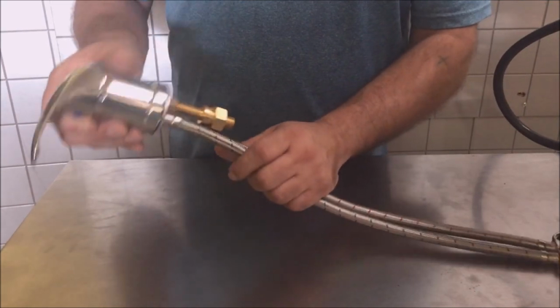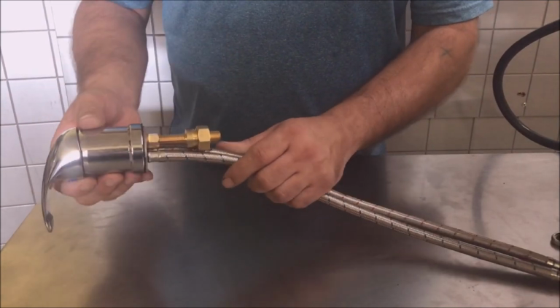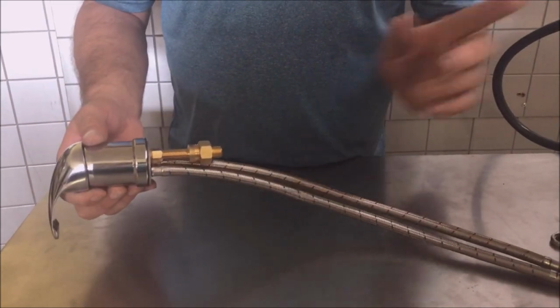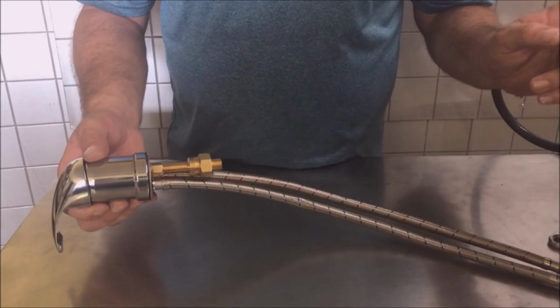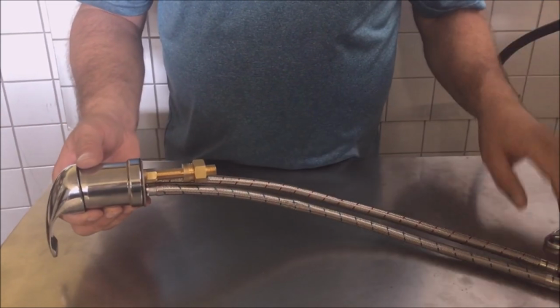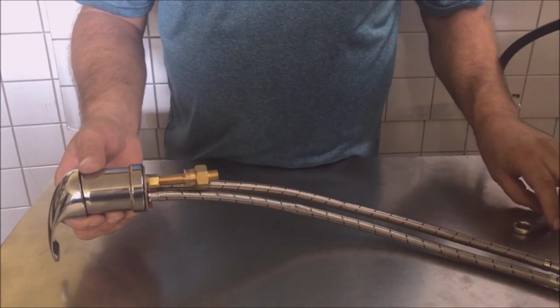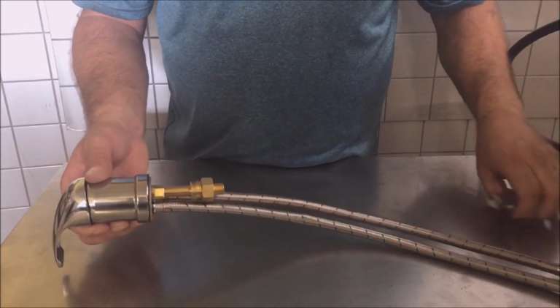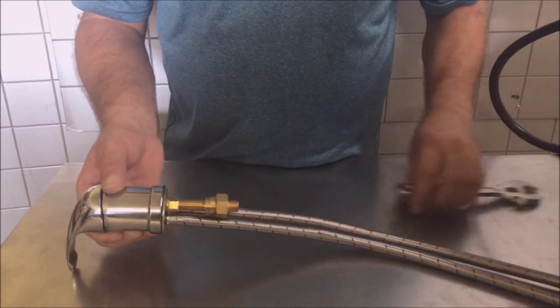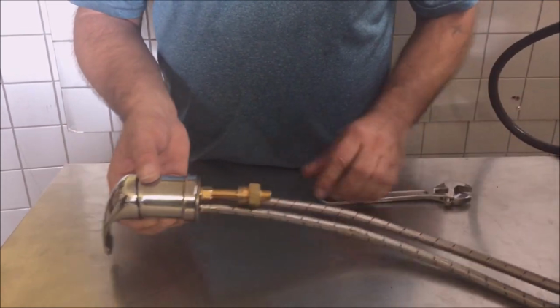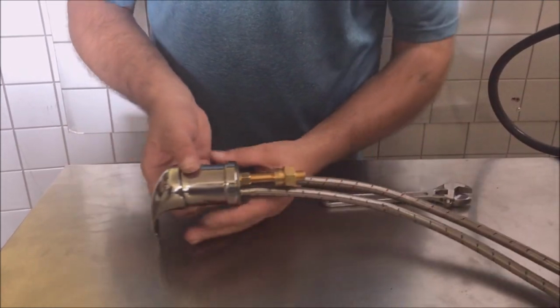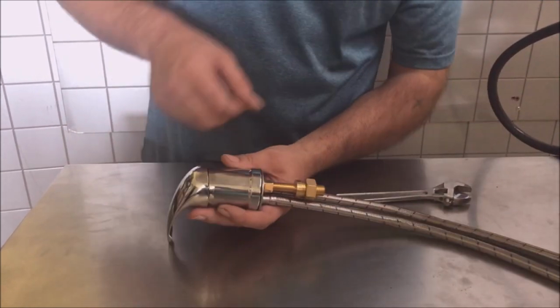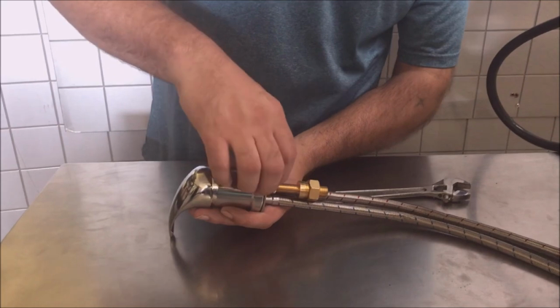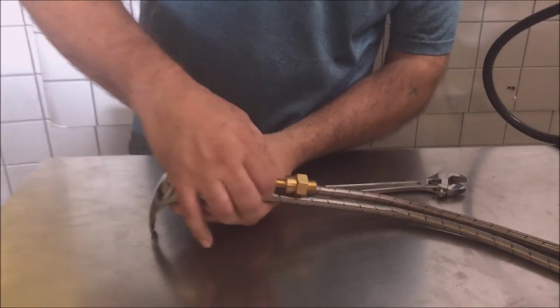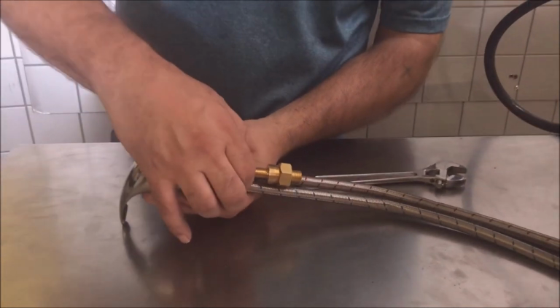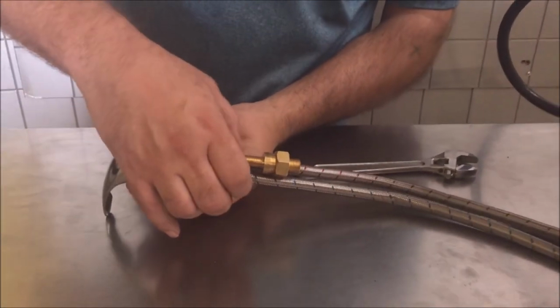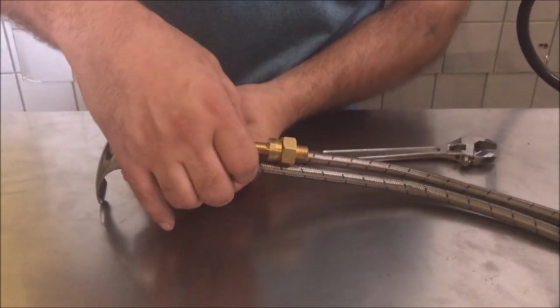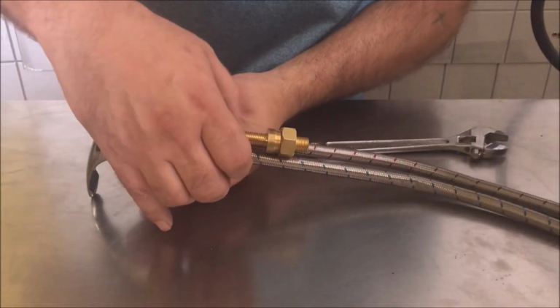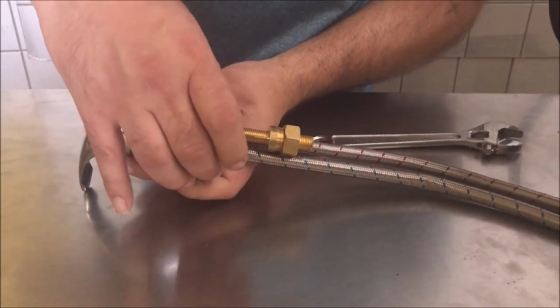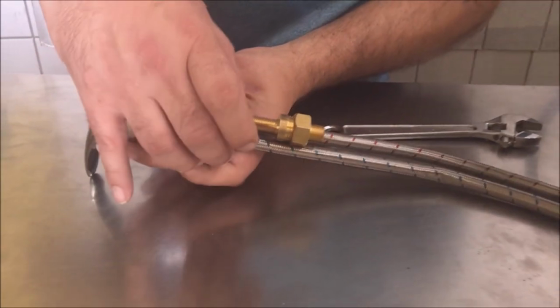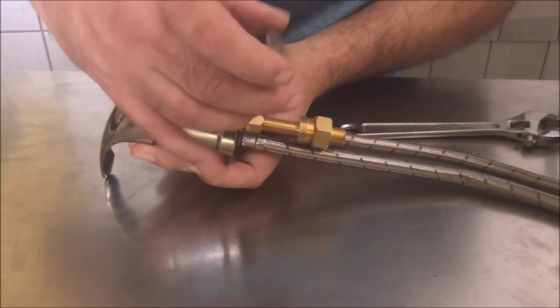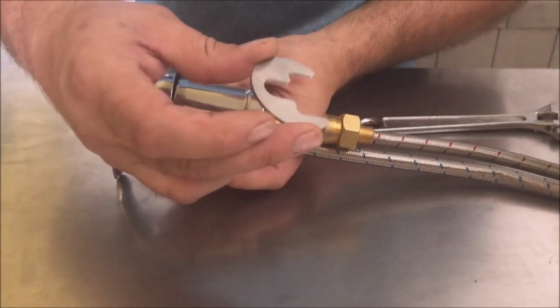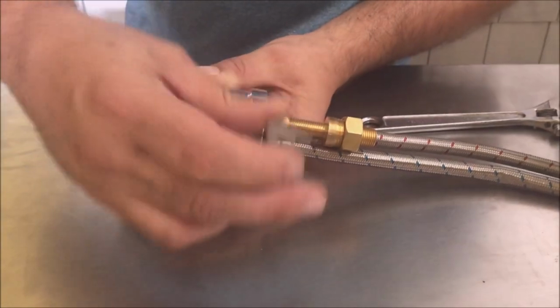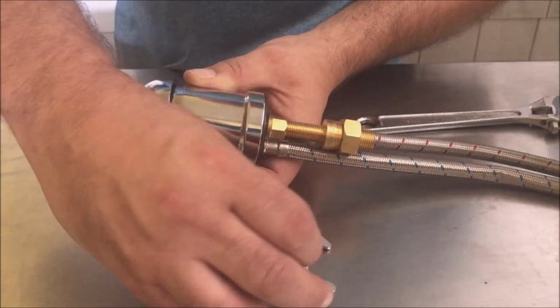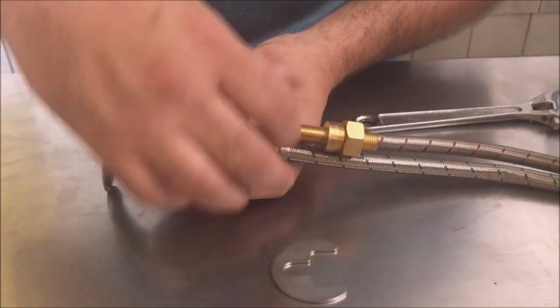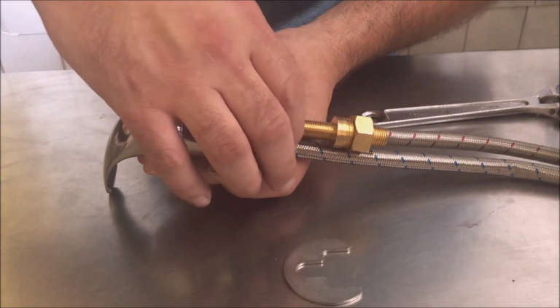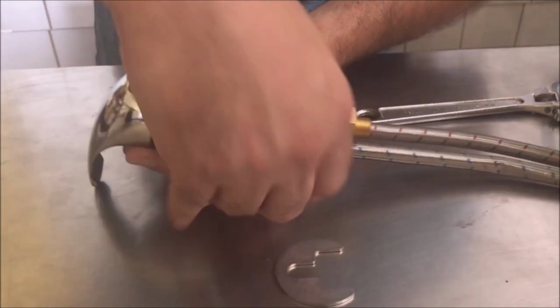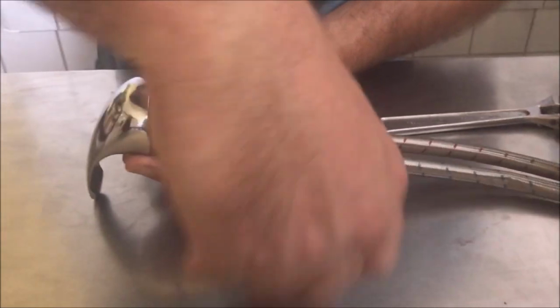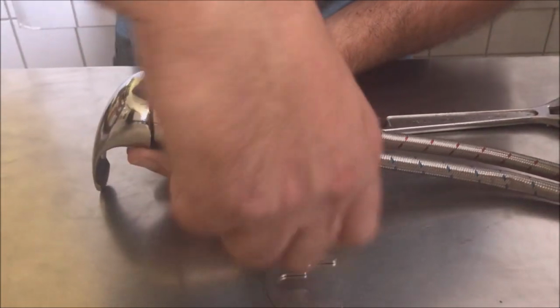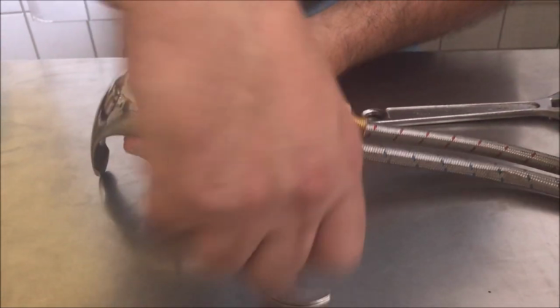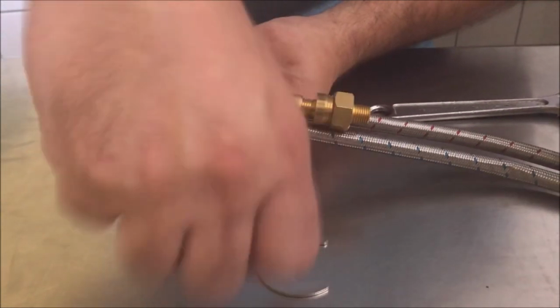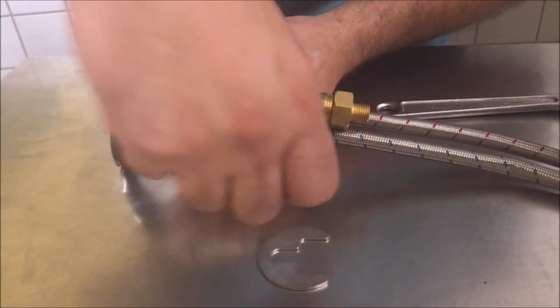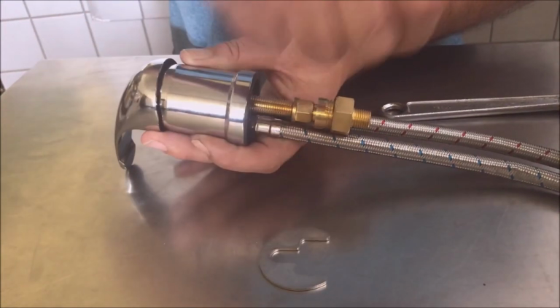I am going to show you how to mount this on this older cast iron Belvedere shampoo bowl. First step is you need to loosen this nut and remove the seat clamp that holds it to the bowl. I always run this all the way down just to have it out of the way.